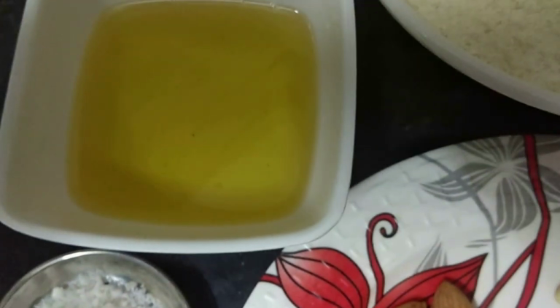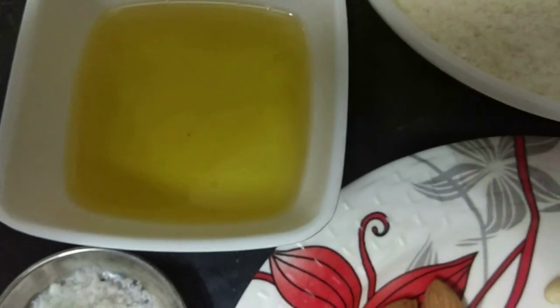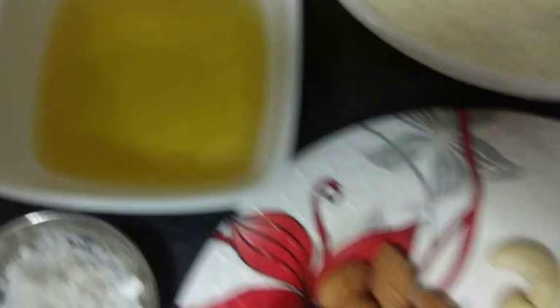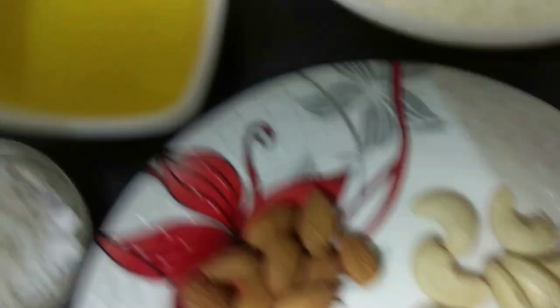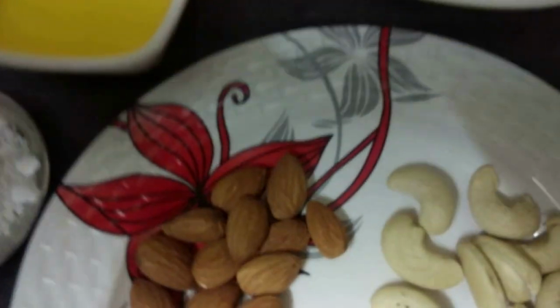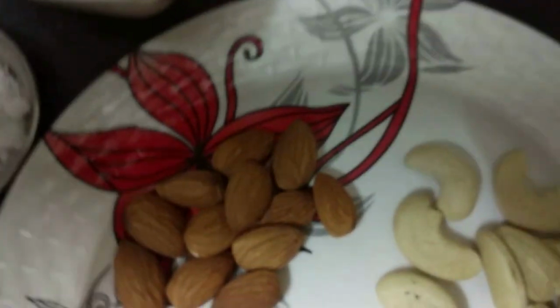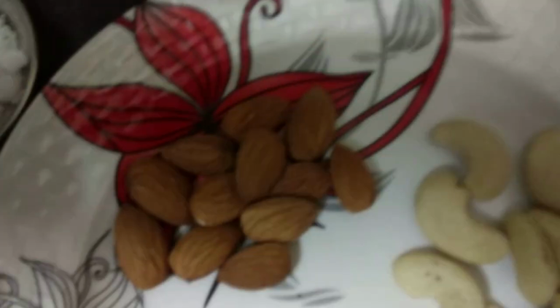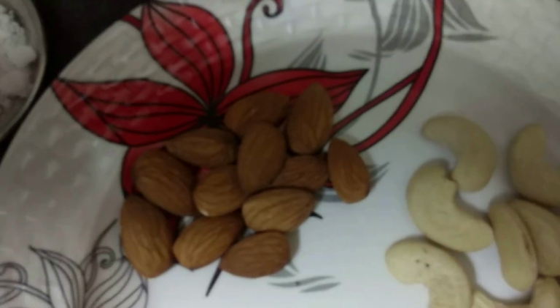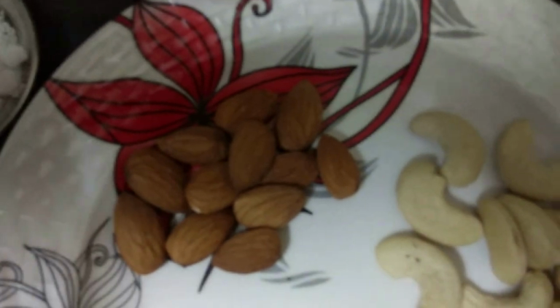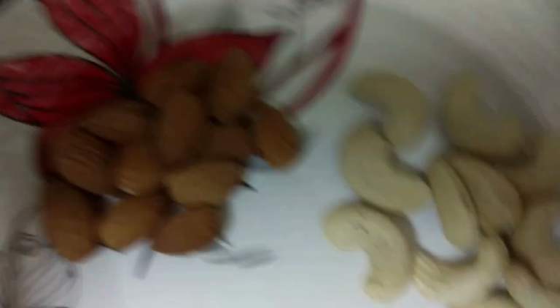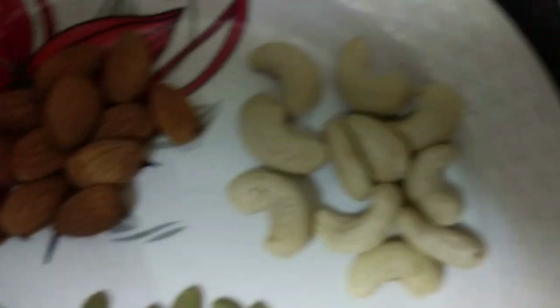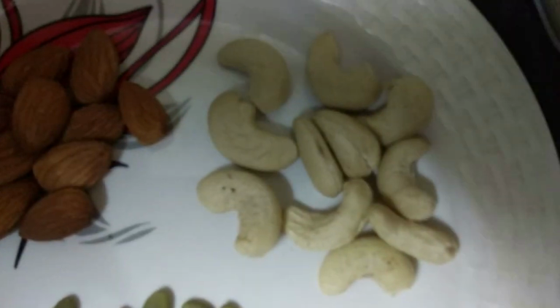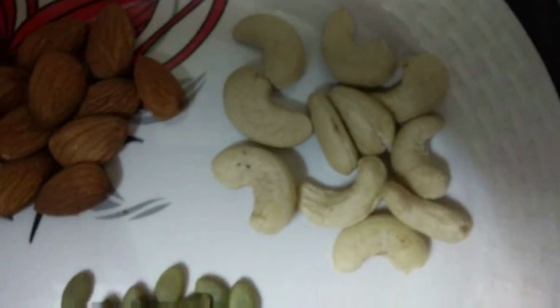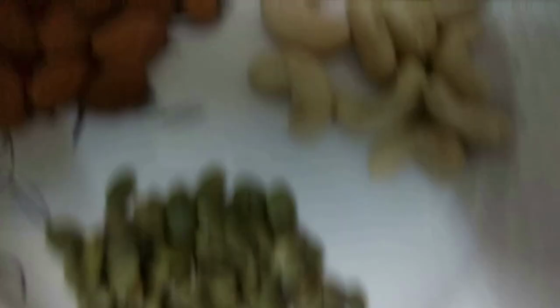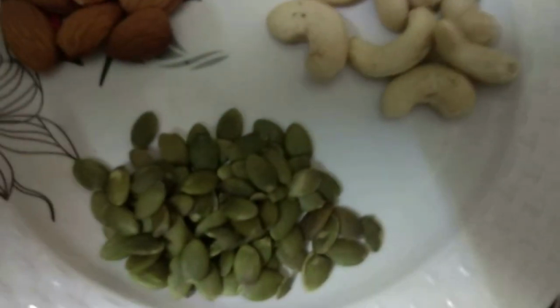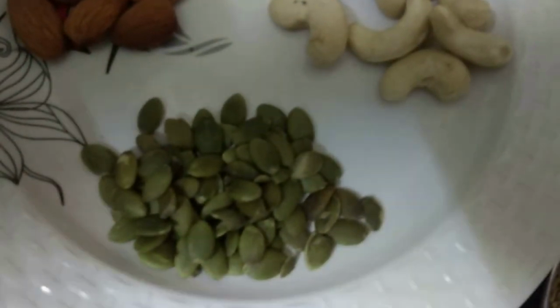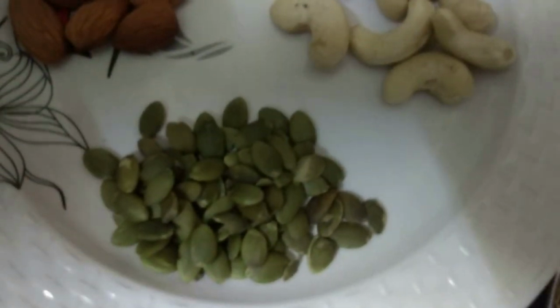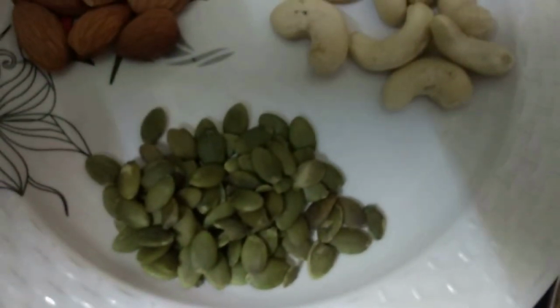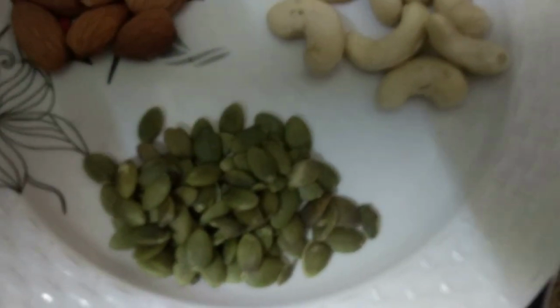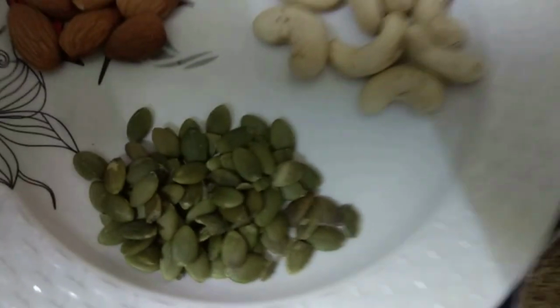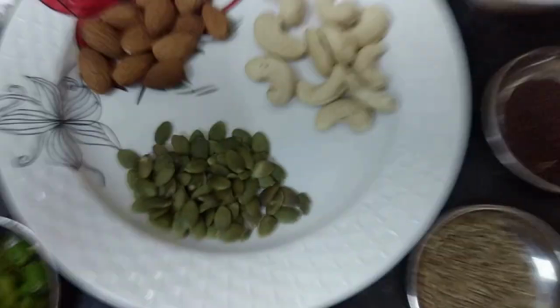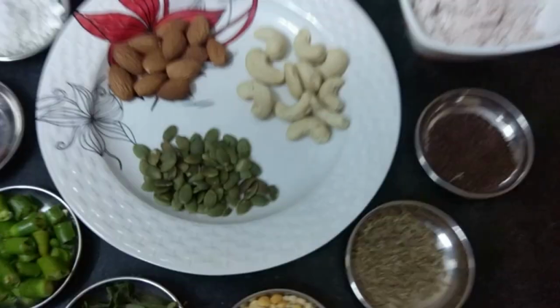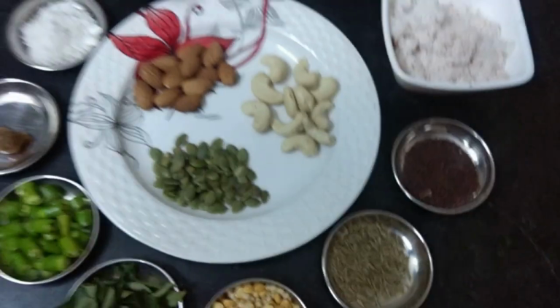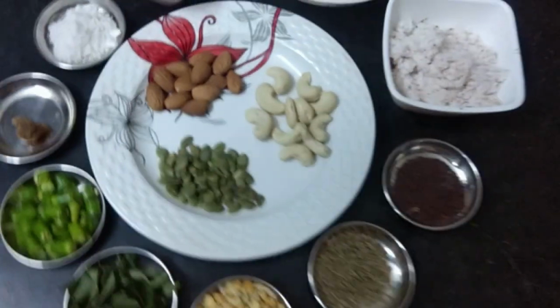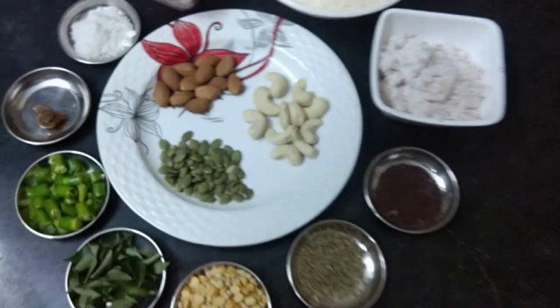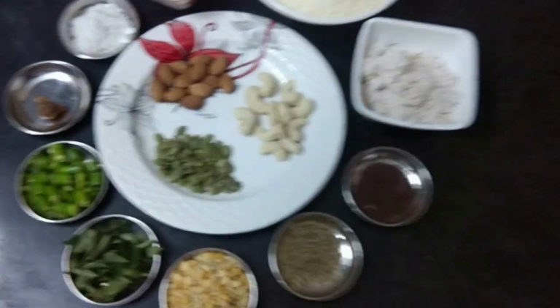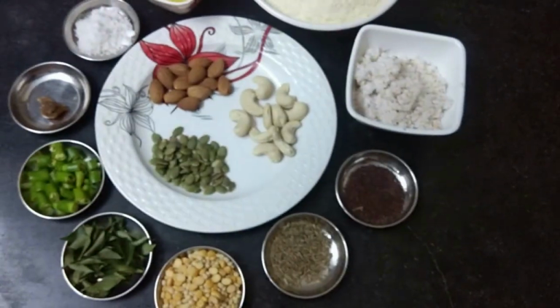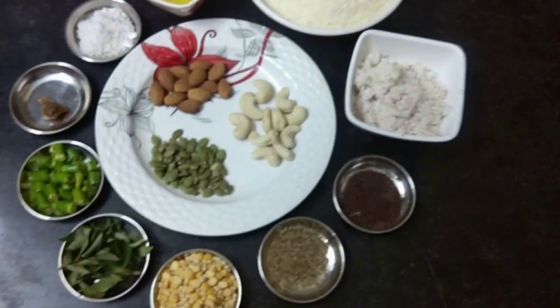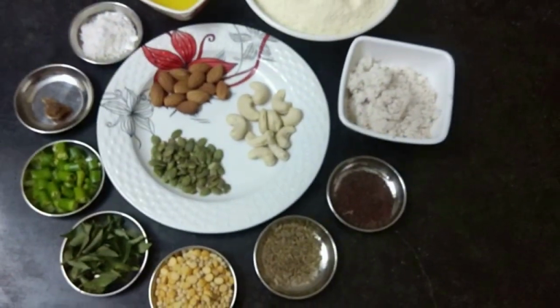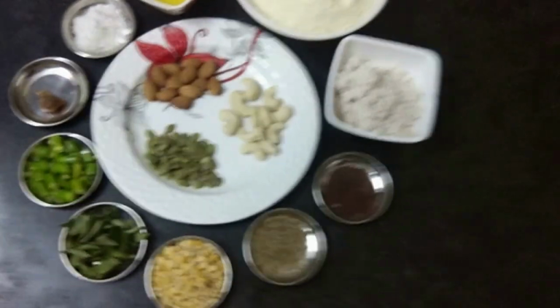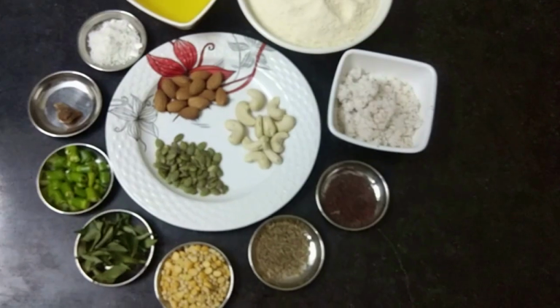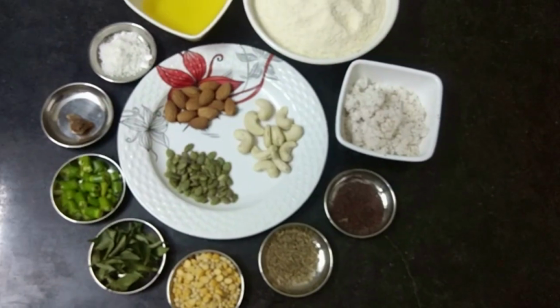These are the dry fruits of the seeds and dried fruits. Then add the seeds. It is called health protein. That is why we are doing it.